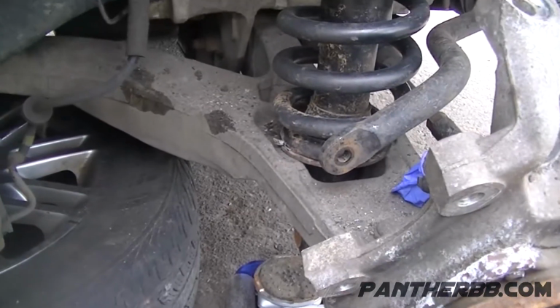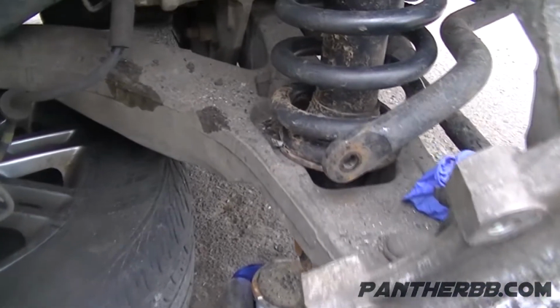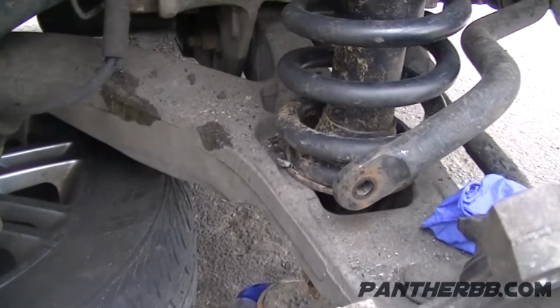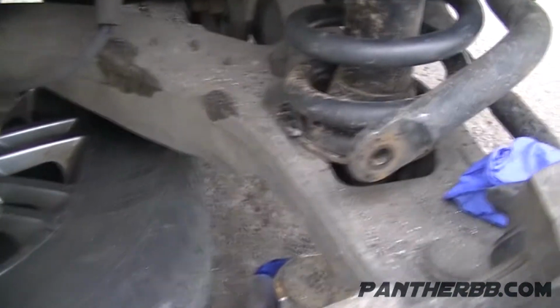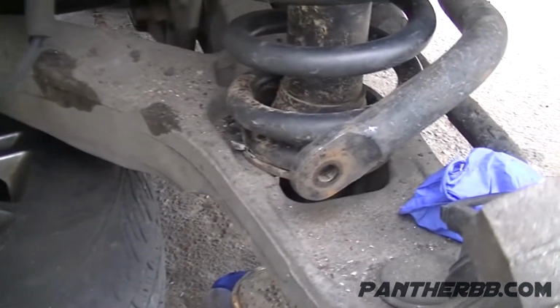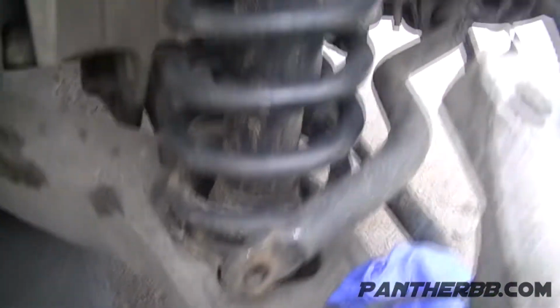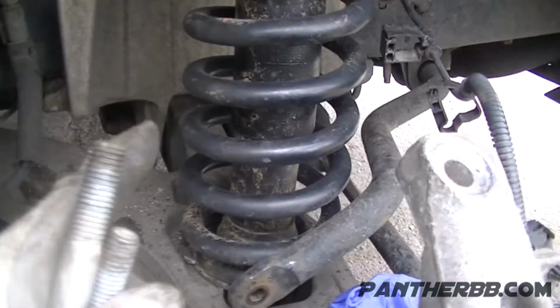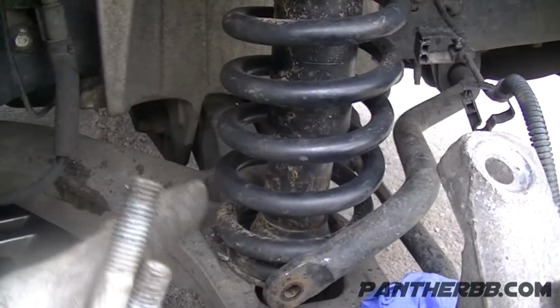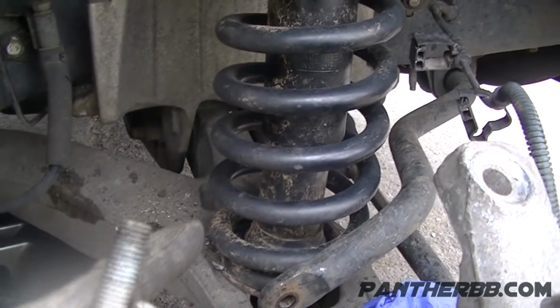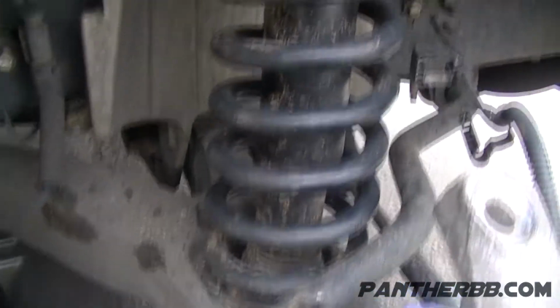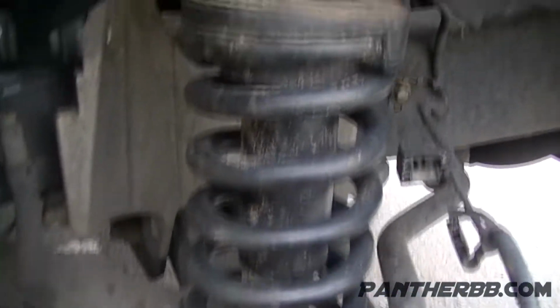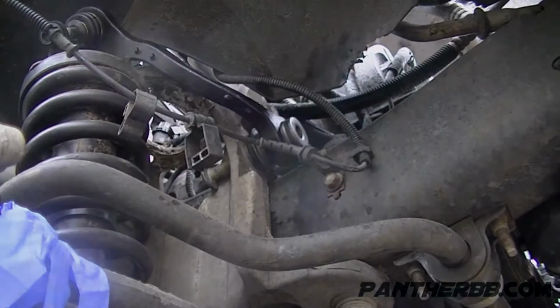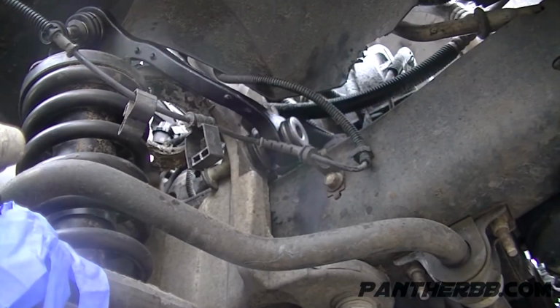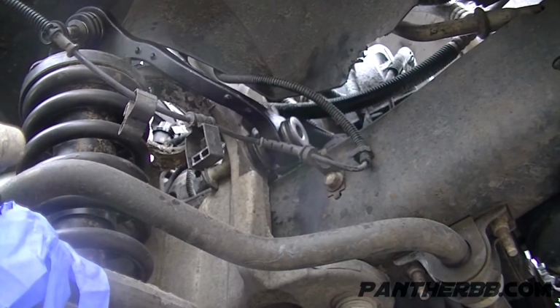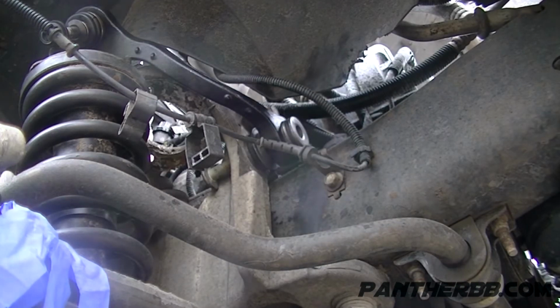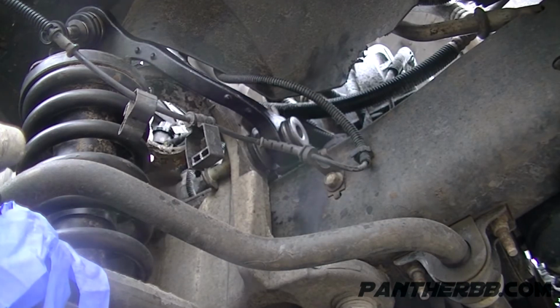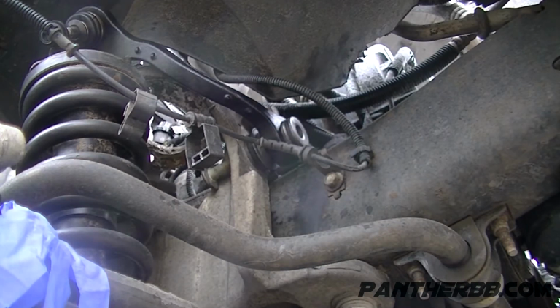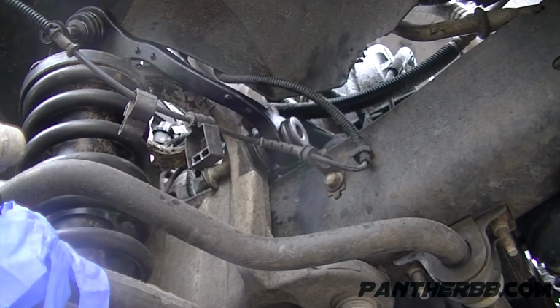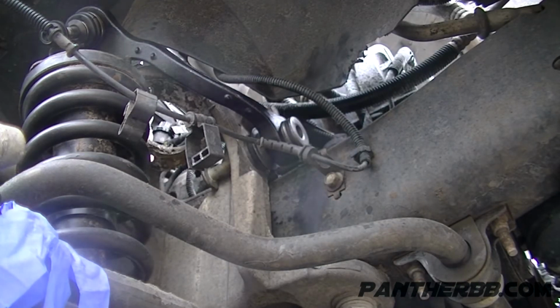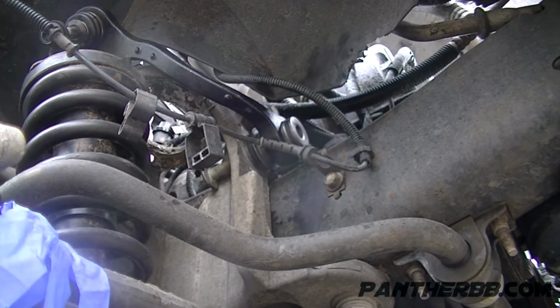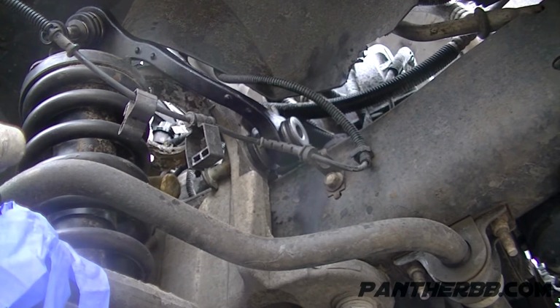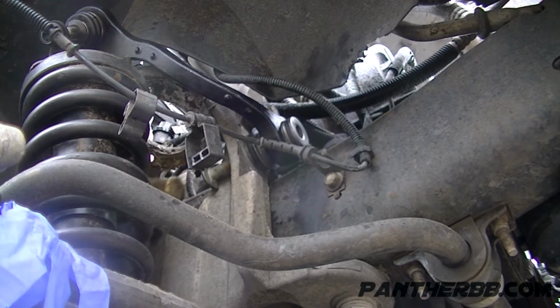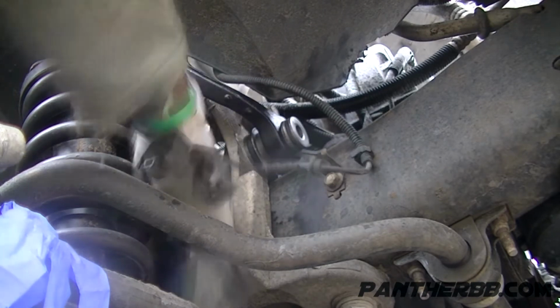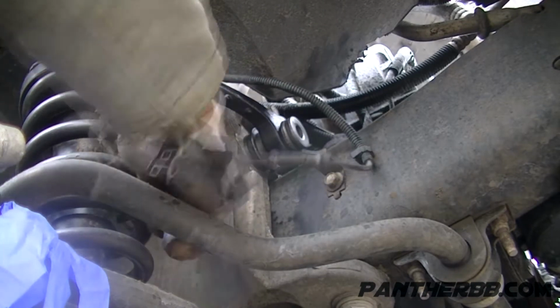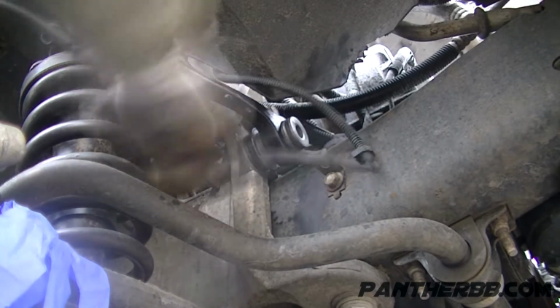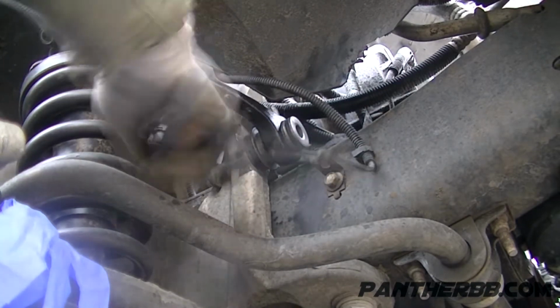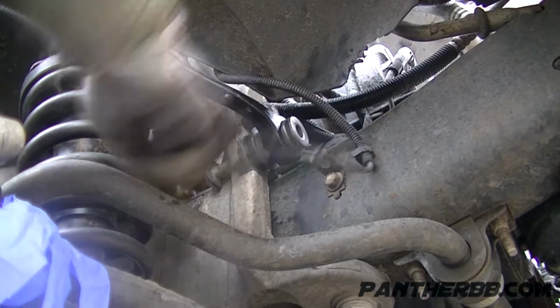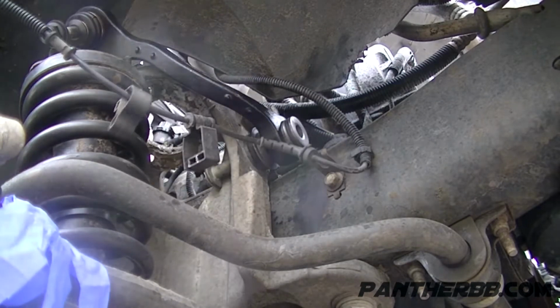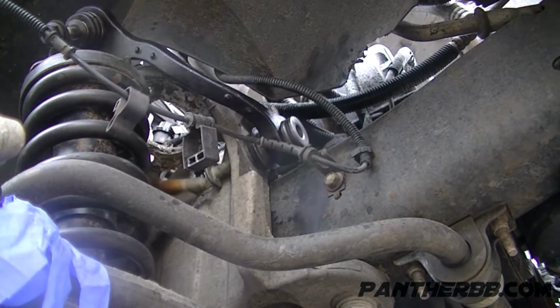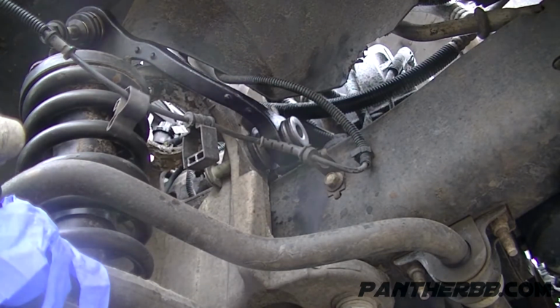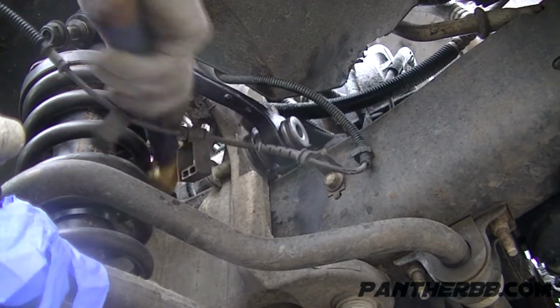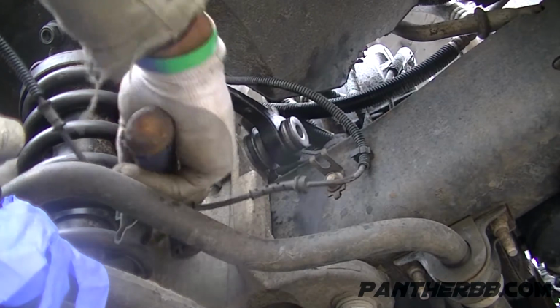Alright, to install this thing, more than likely you put the strut inside first. So we put this one over here — I know you guys can't see it — but over here, and then this one here.